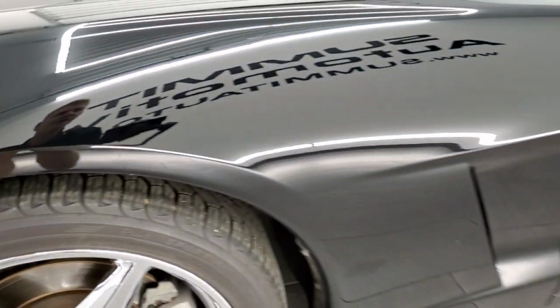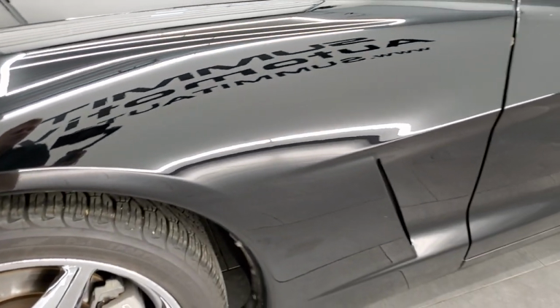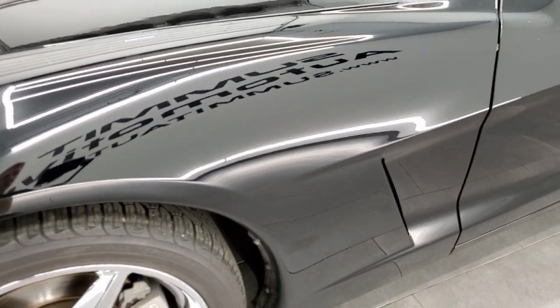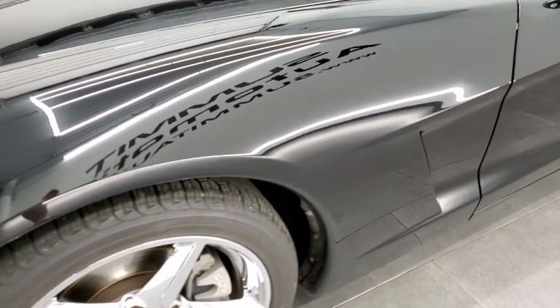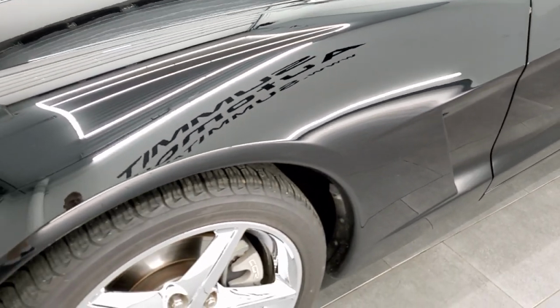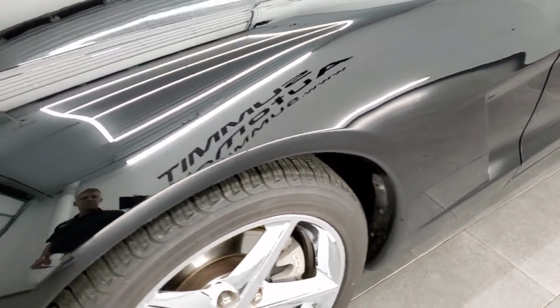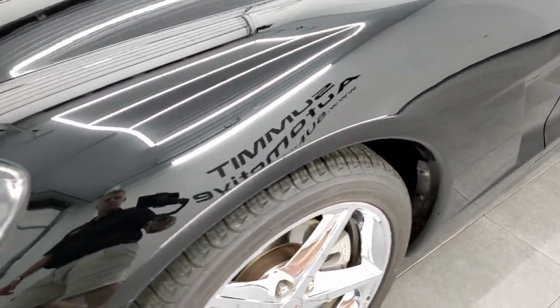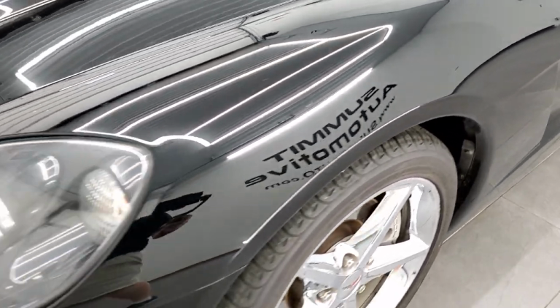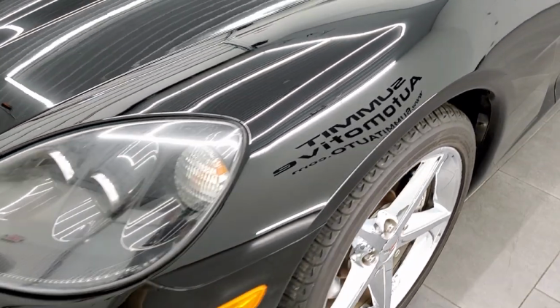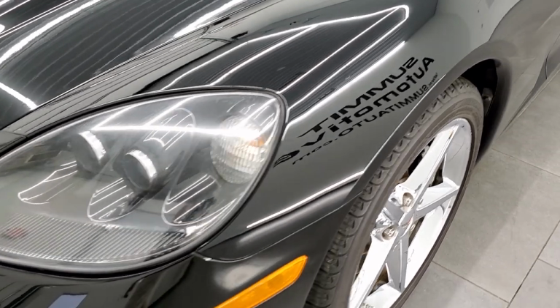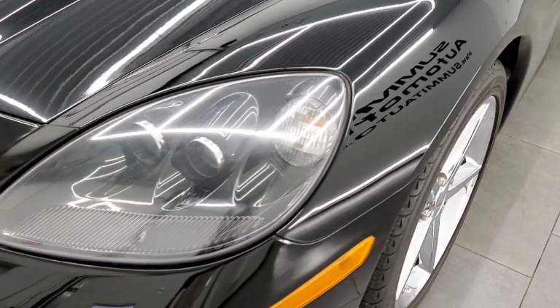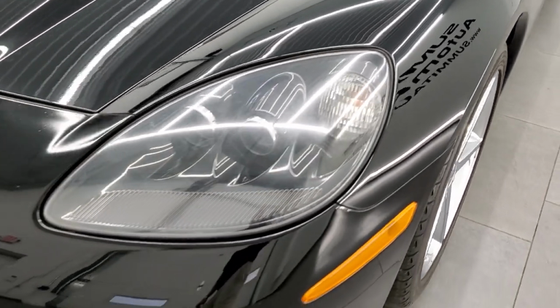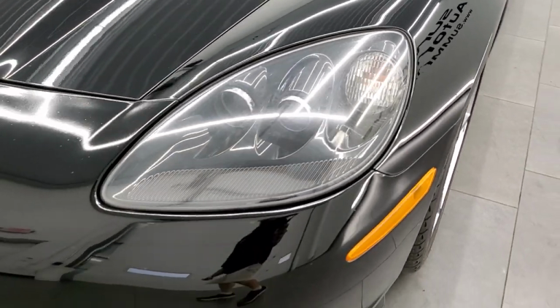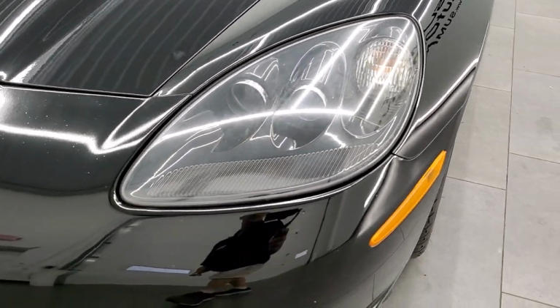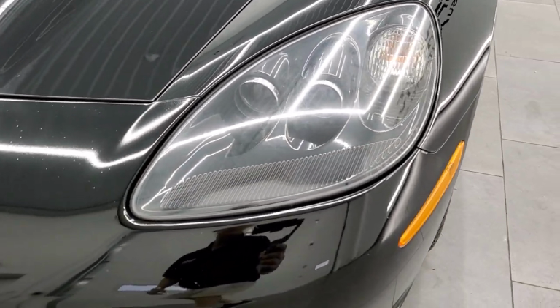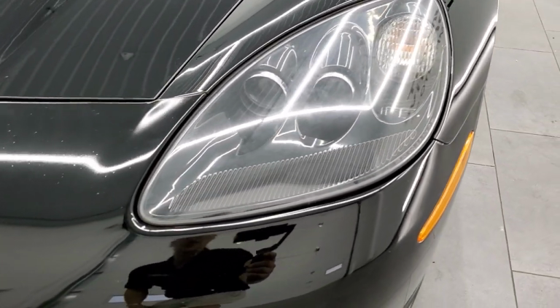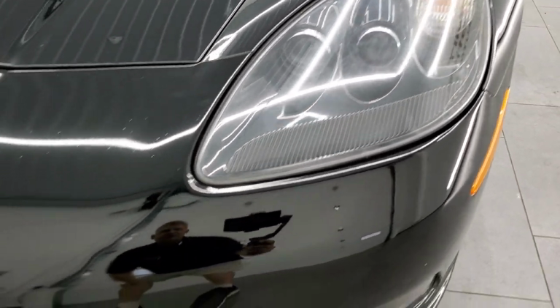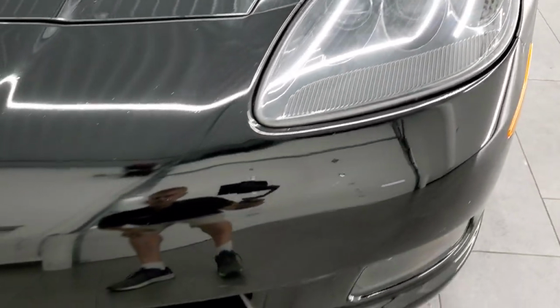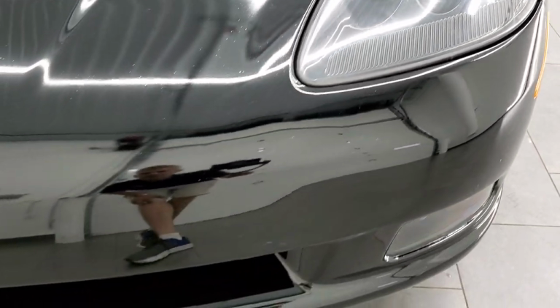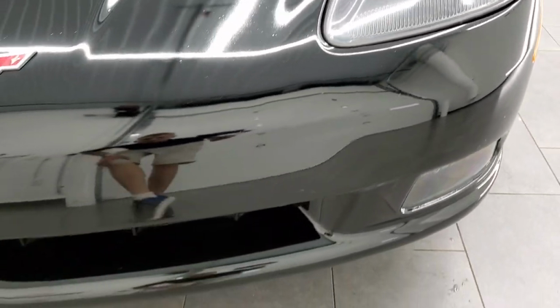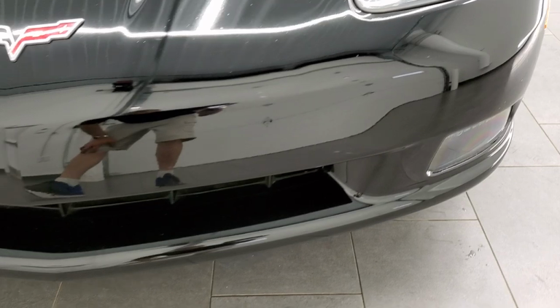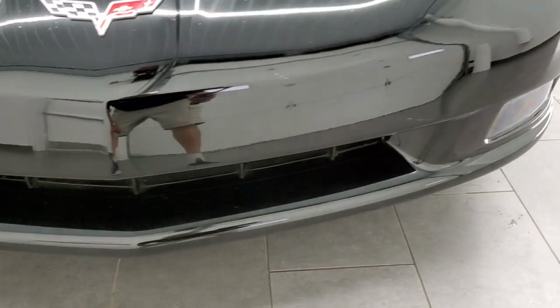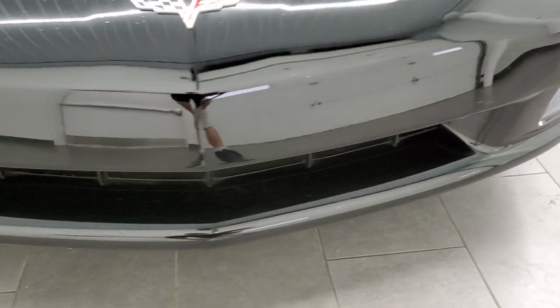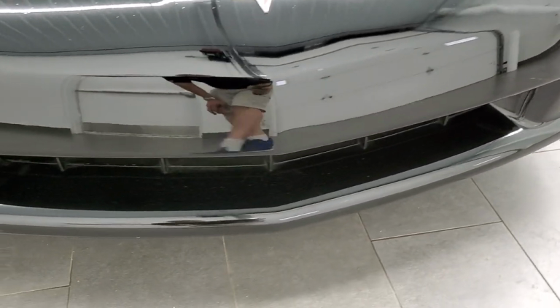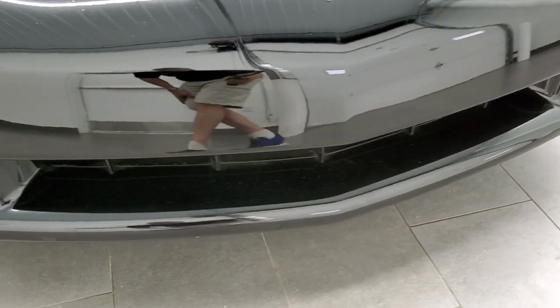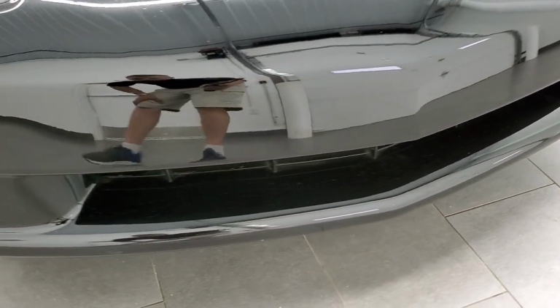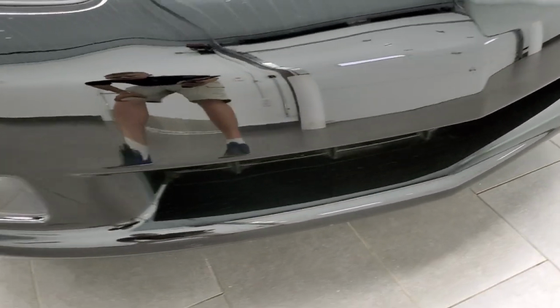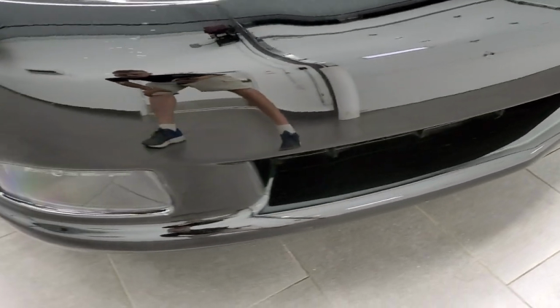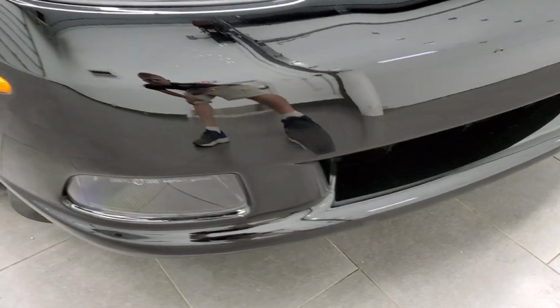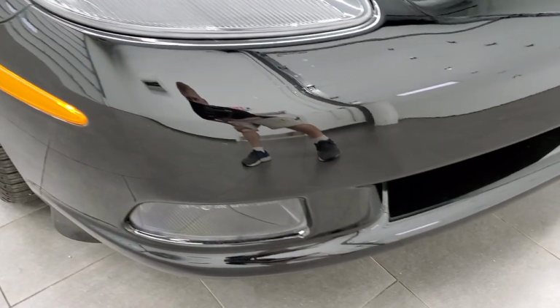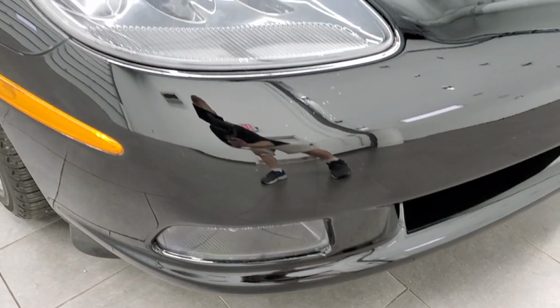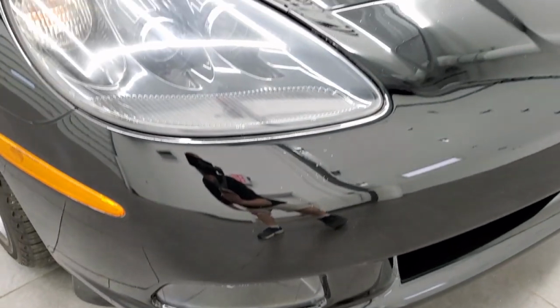The front fender is in excellent shape — I didn't see any major scuffs or scrapes on there. Headlight lenses are pretty clear. Front bumper, no major scuffs, scrapes, or cracks on there.